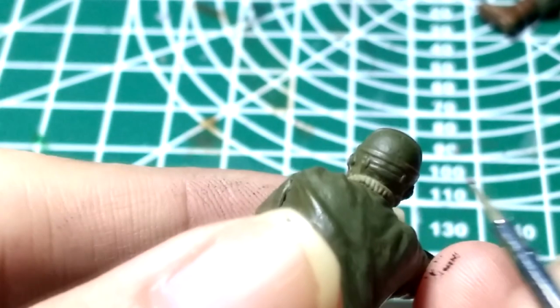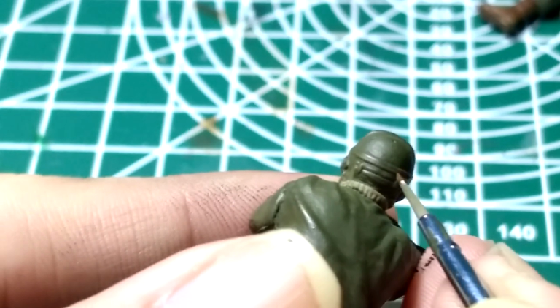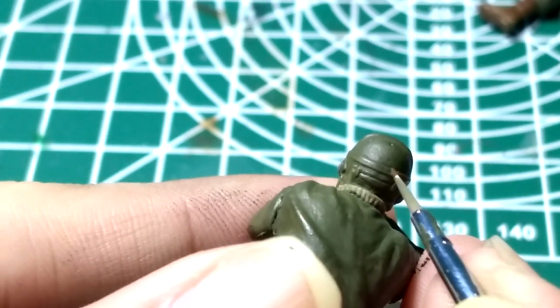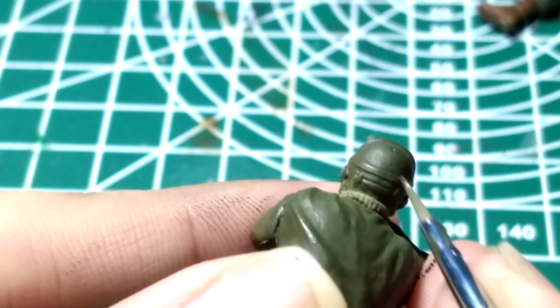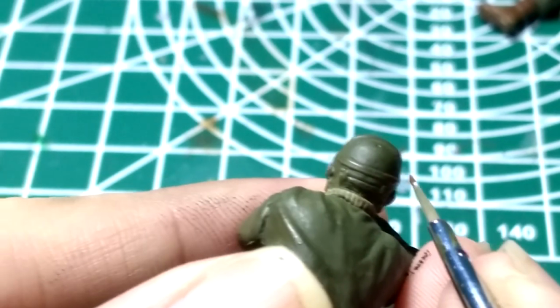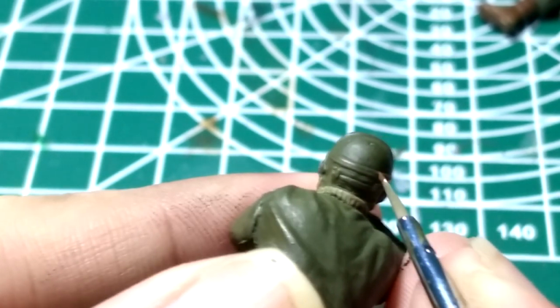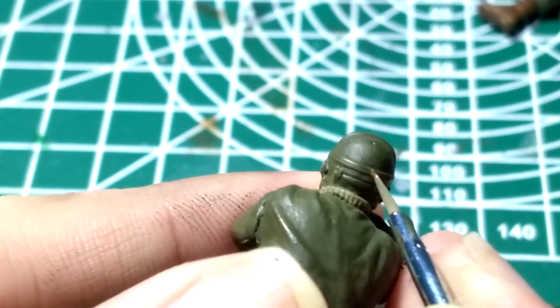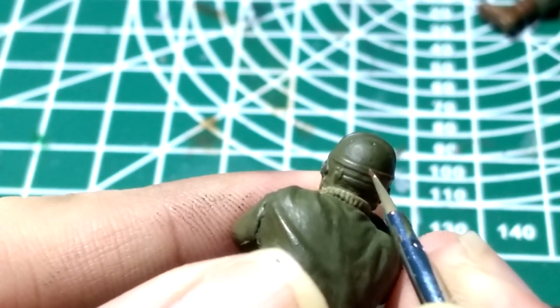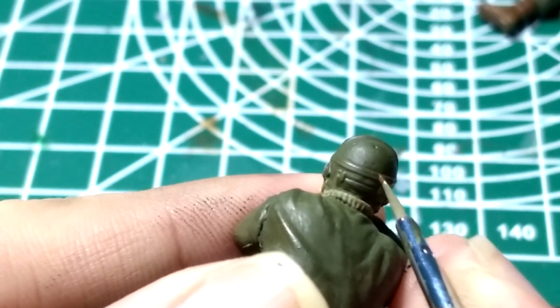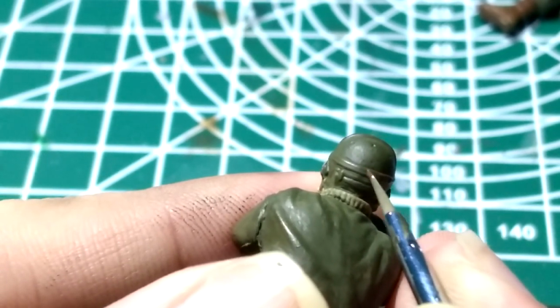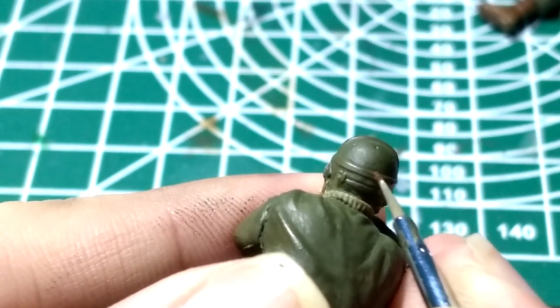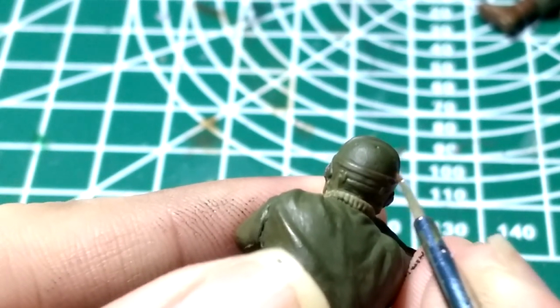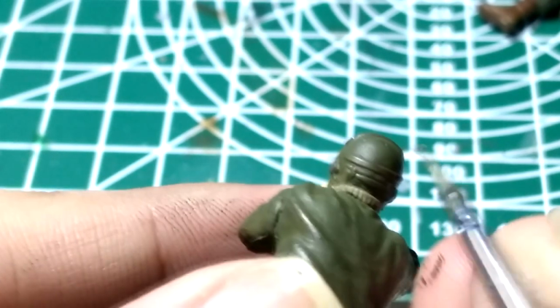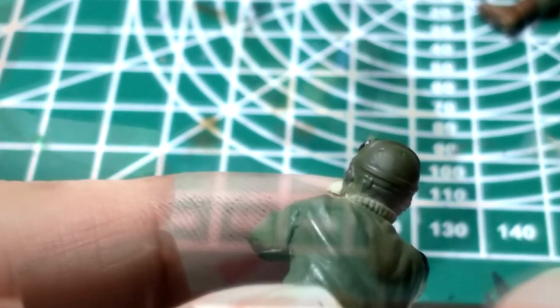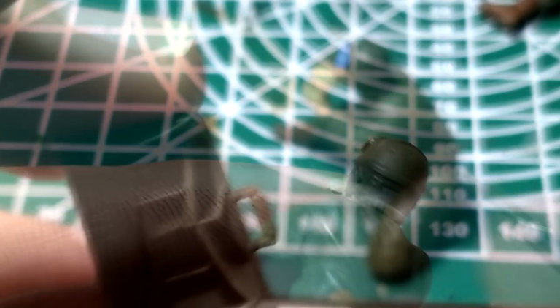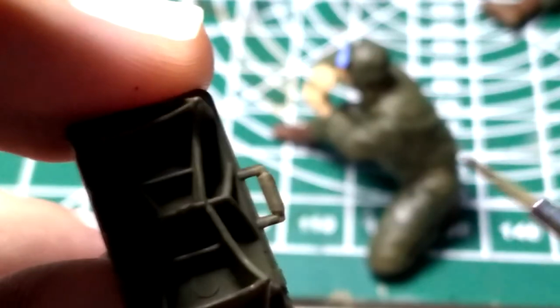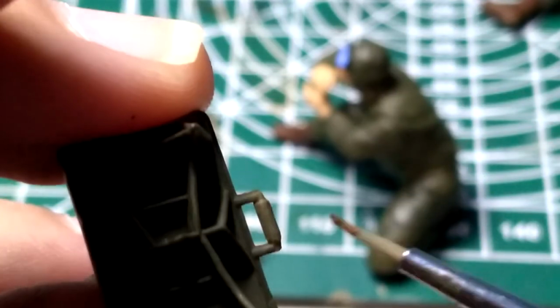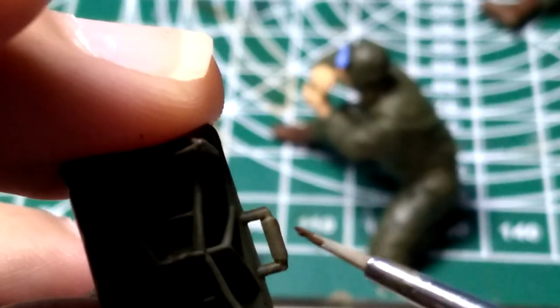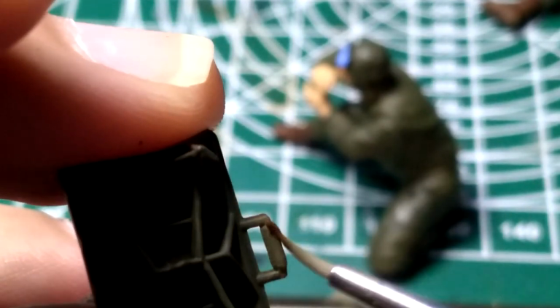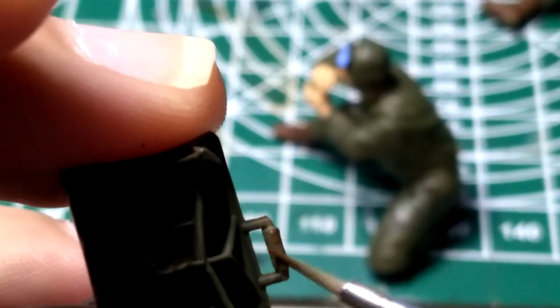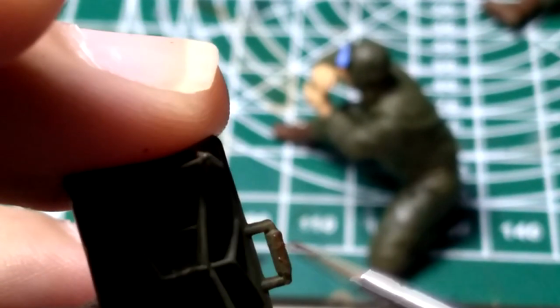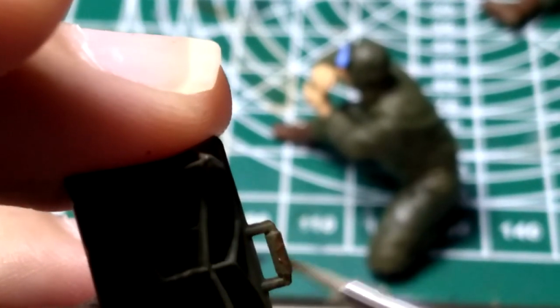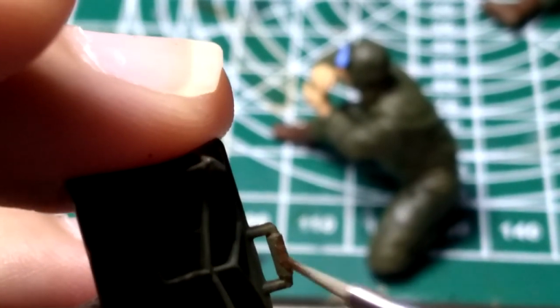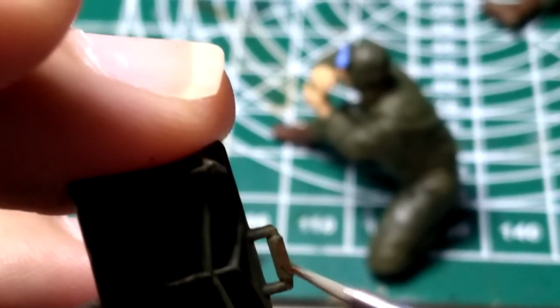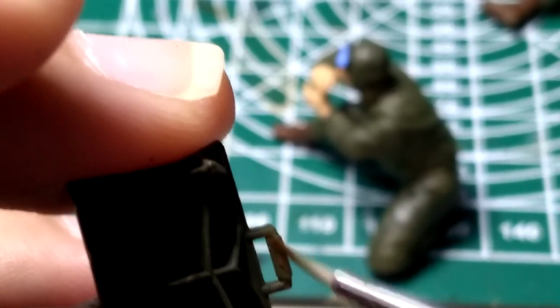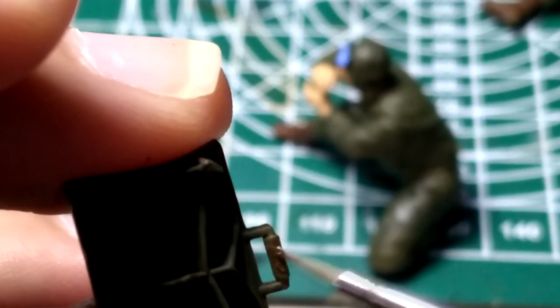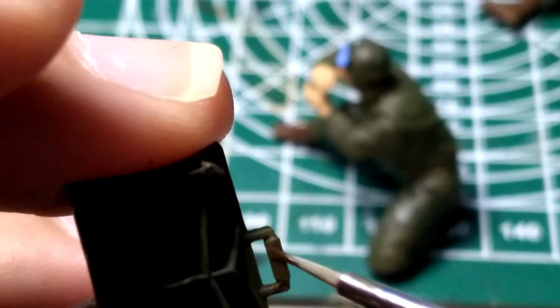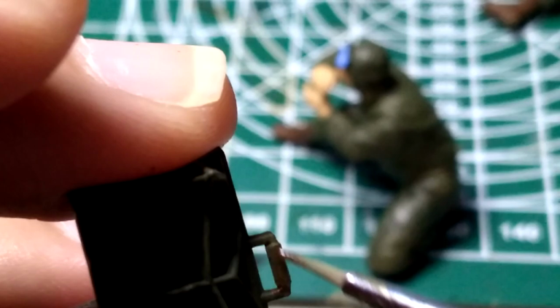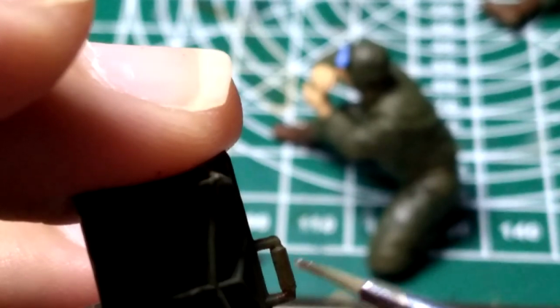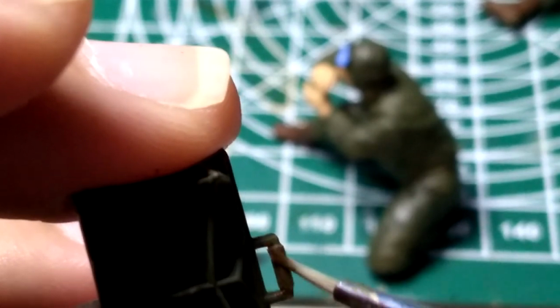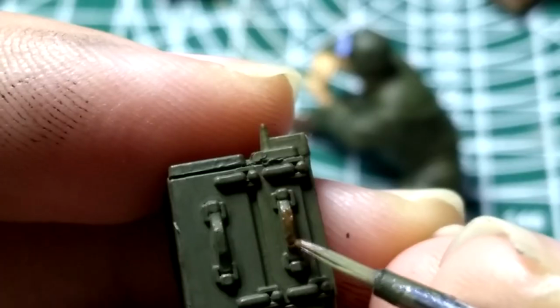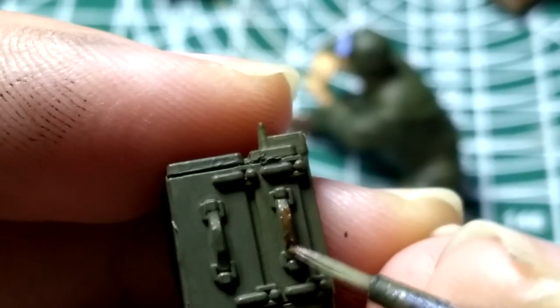Then I apply brown over the leather strap of the headgear of the soldier, as well as some details like the handle from the mortar and the red bill.